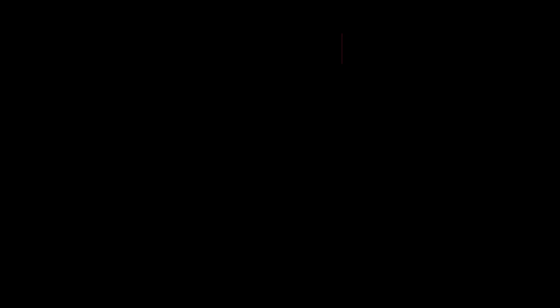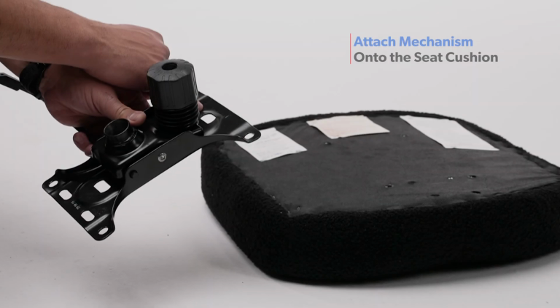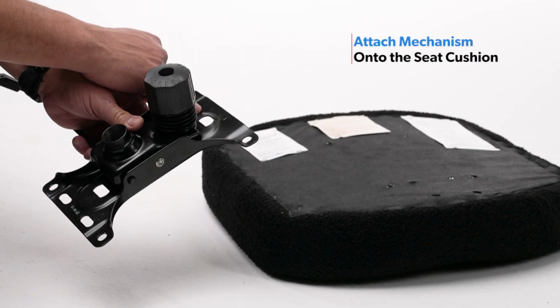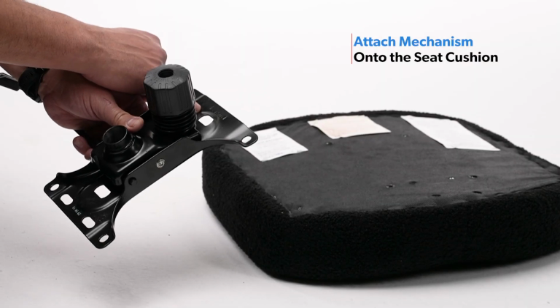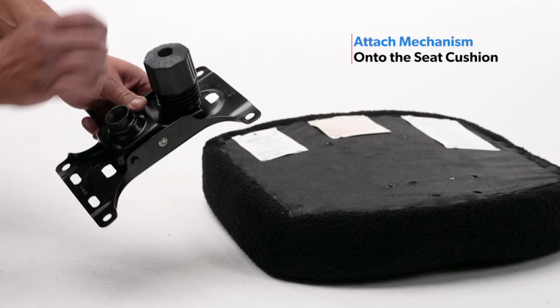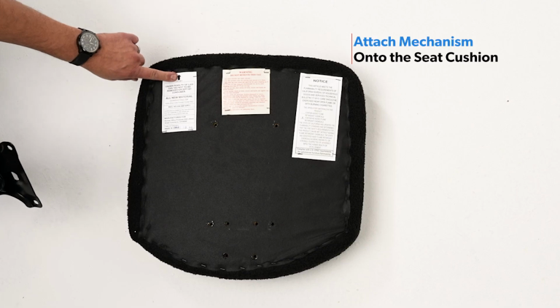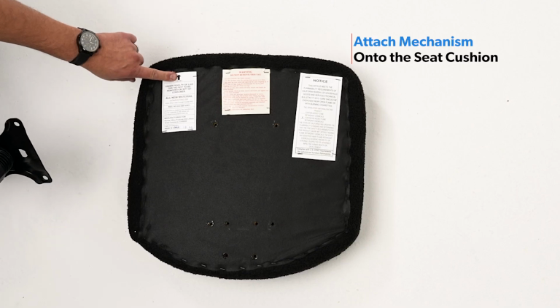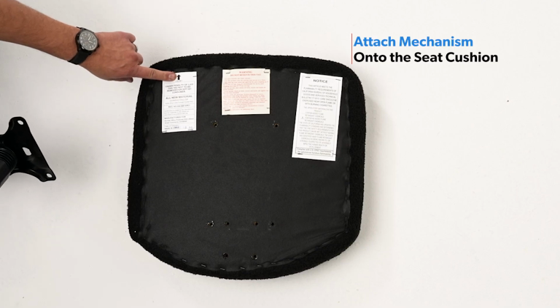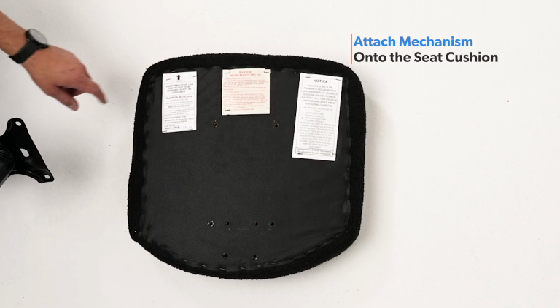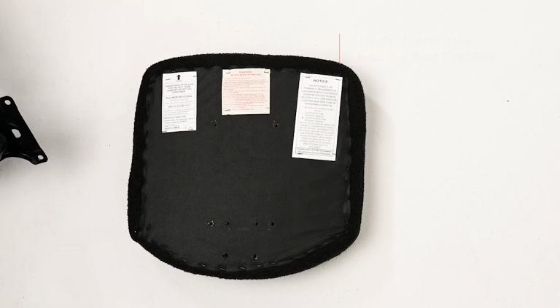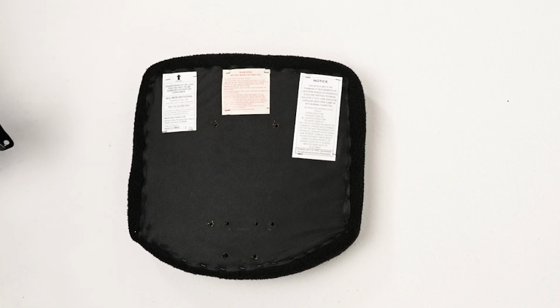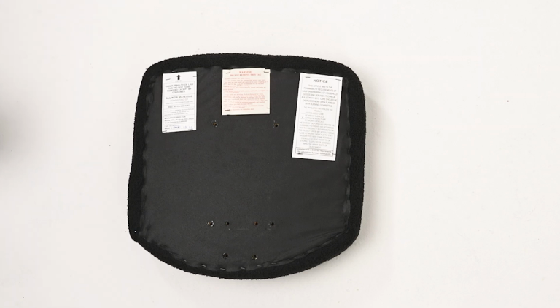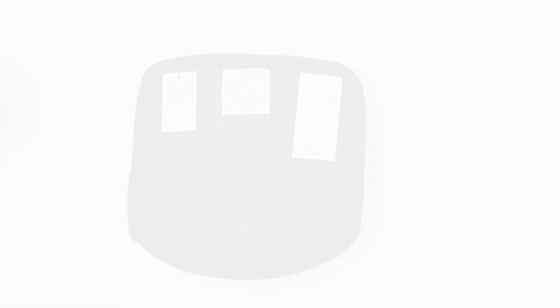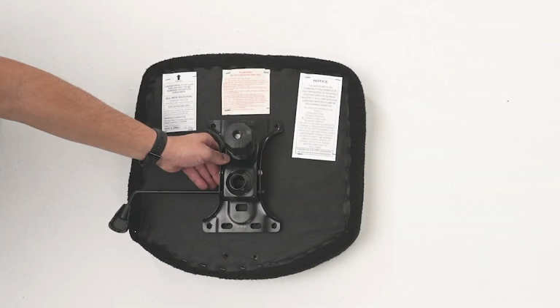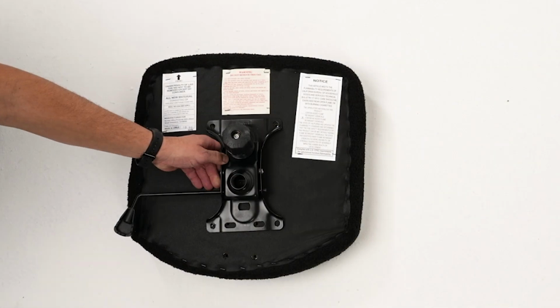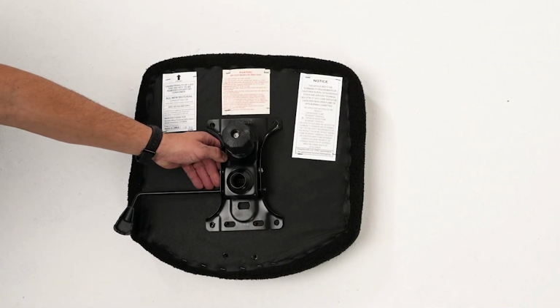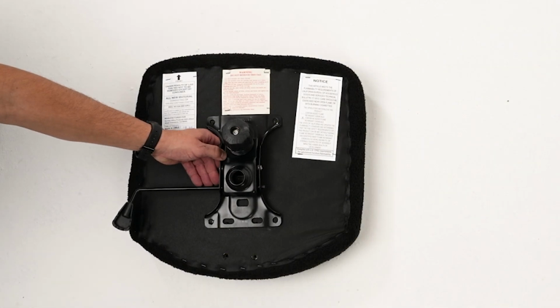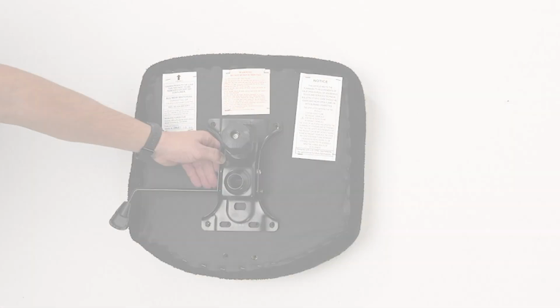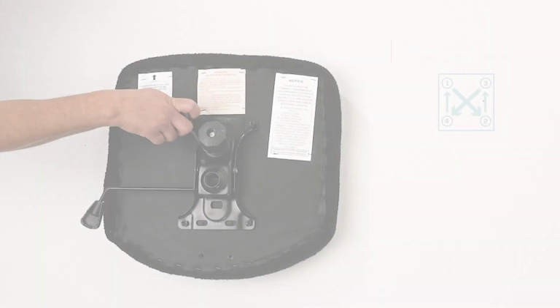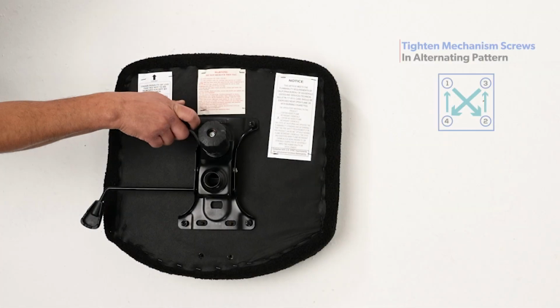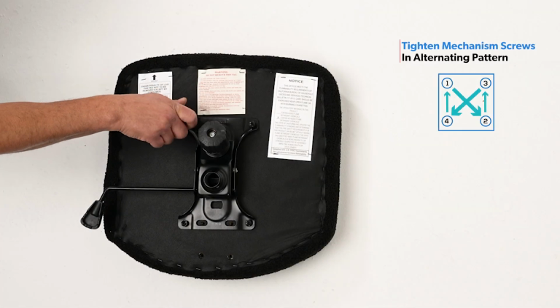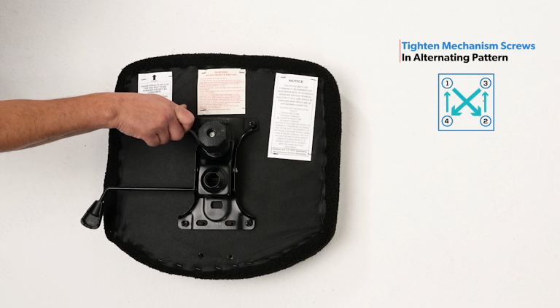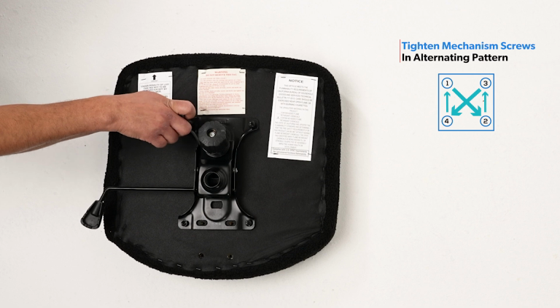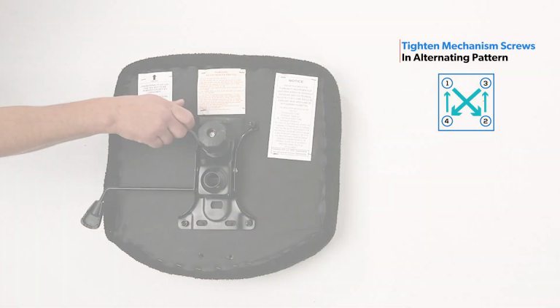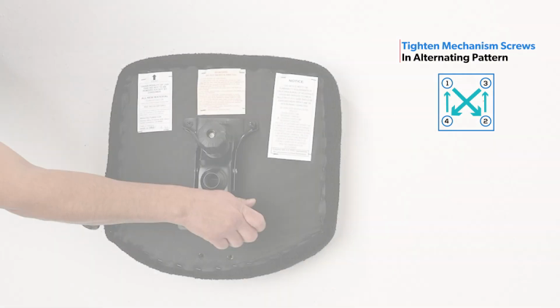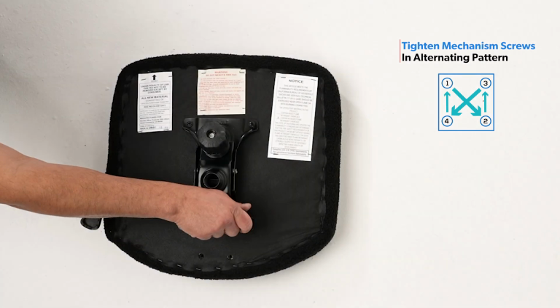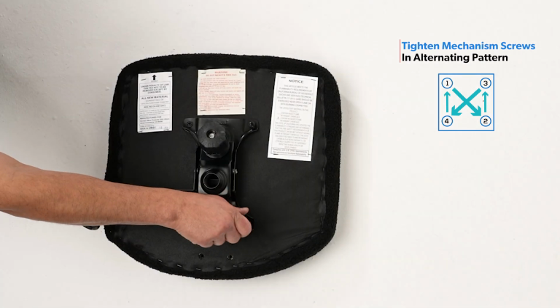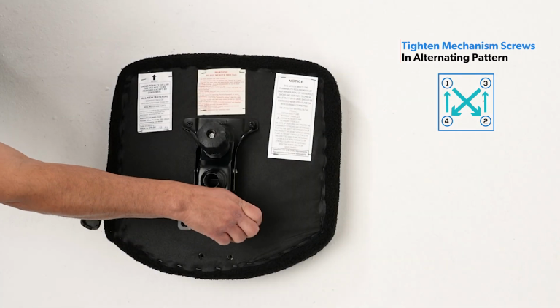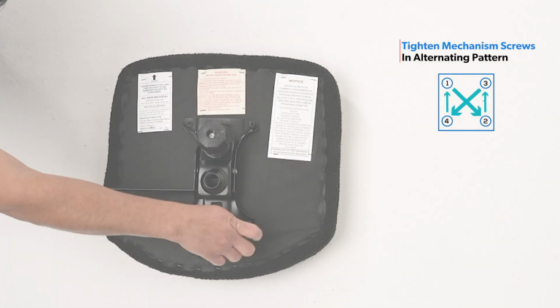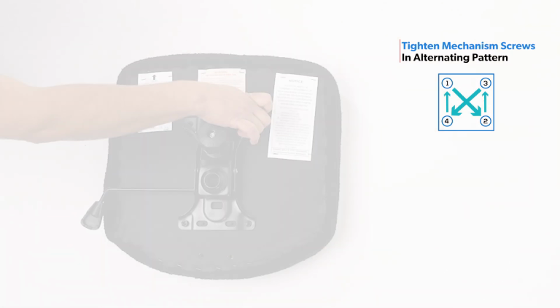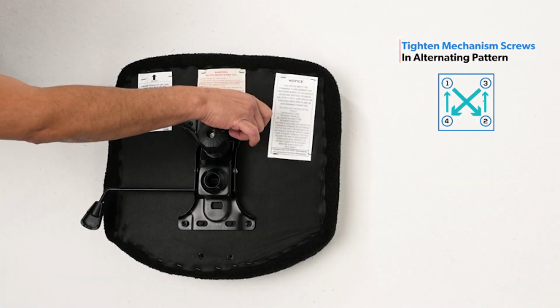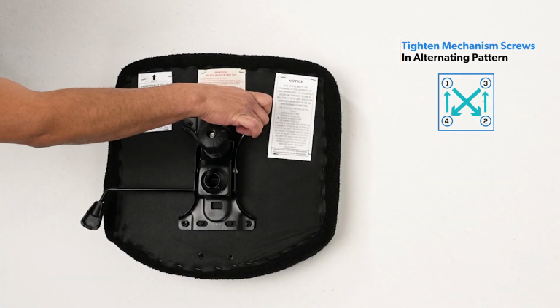Make sure the arrow on the mechanism is facing the front of the seat cushion. Line up your mechanism with the screw holes on the bottom of the seat cushion. With a Phillips screwdriver, firmly tighten each screw in an alternating cross fashion.